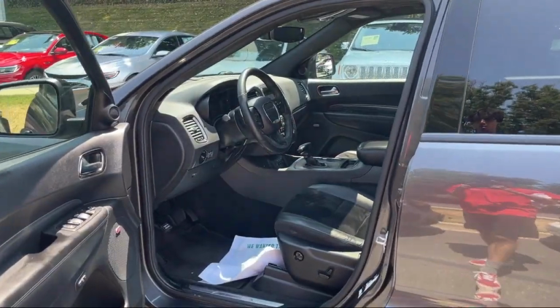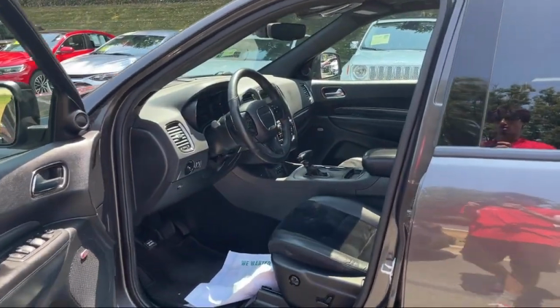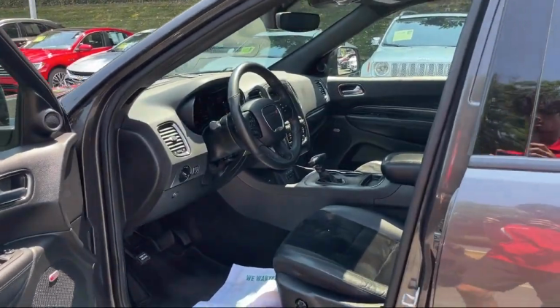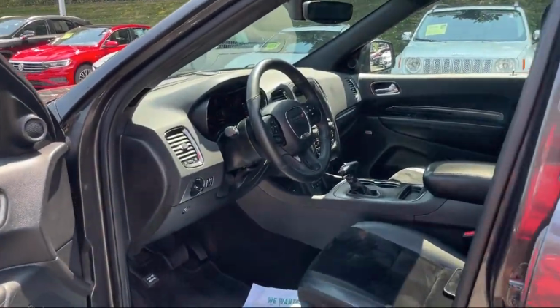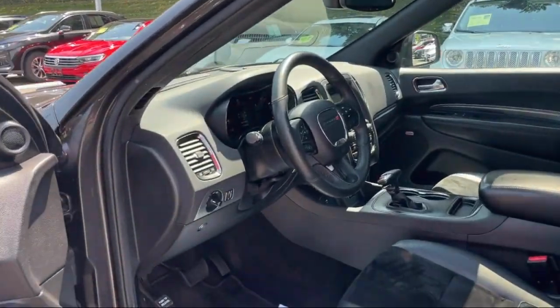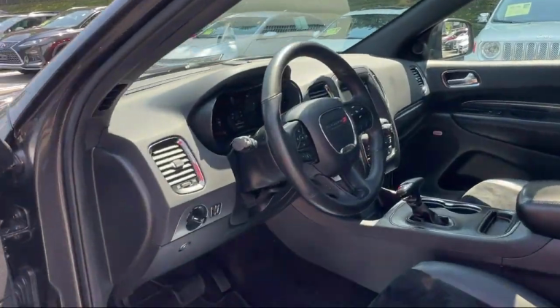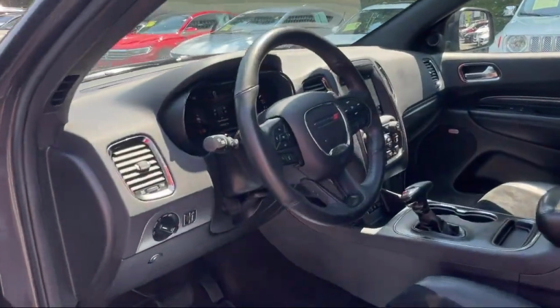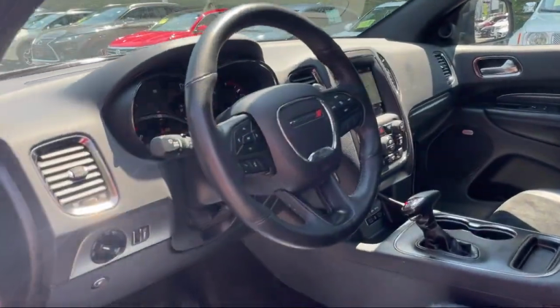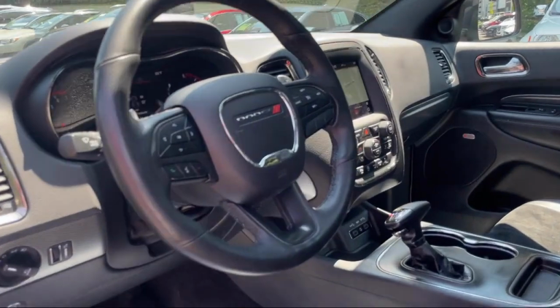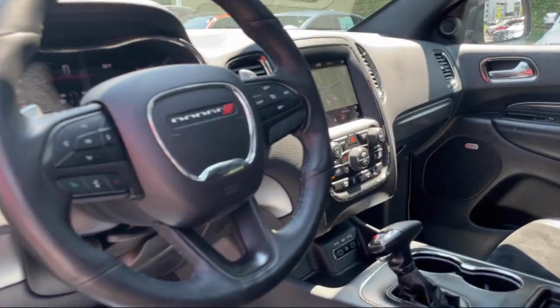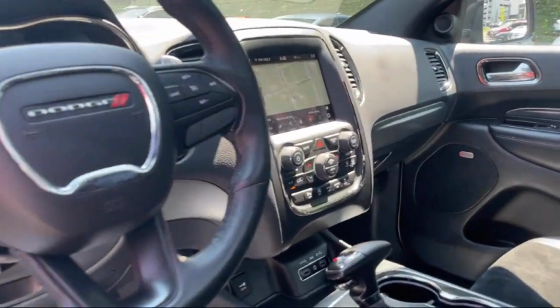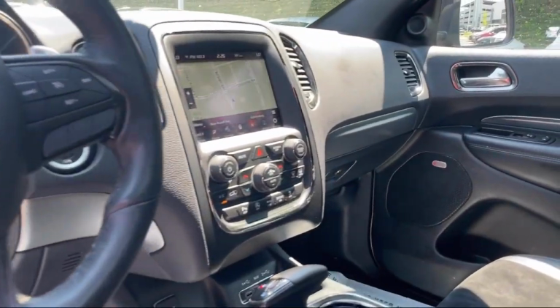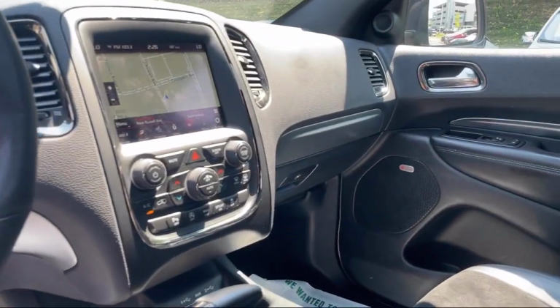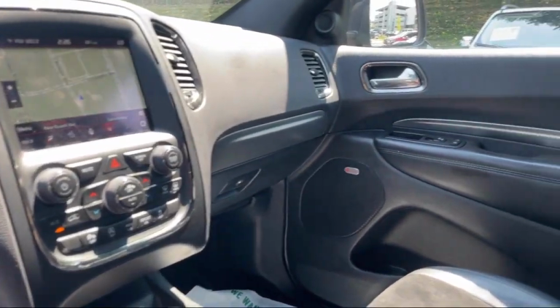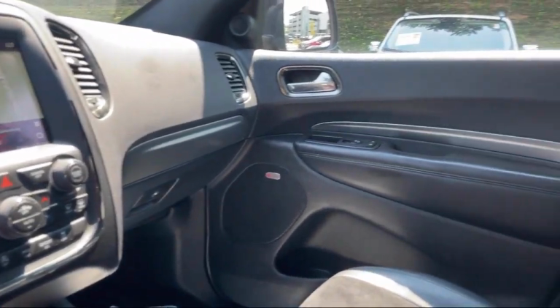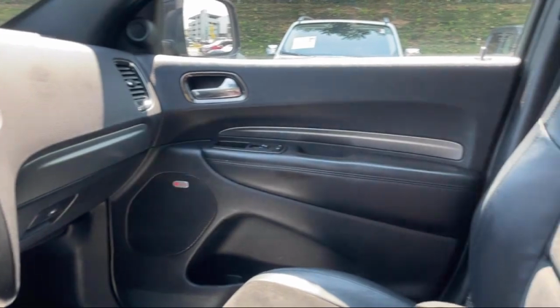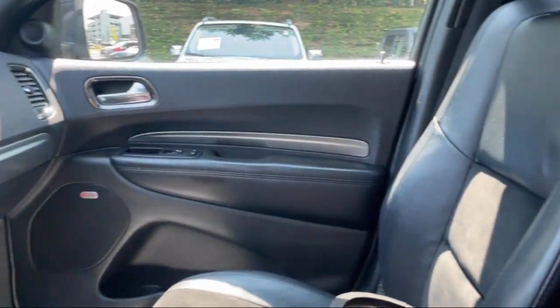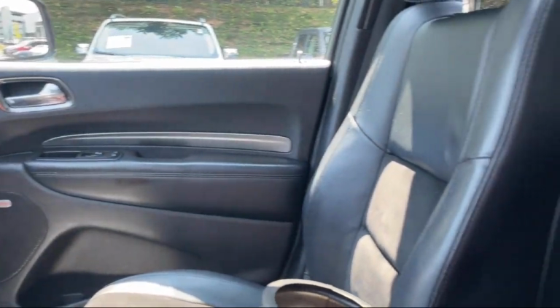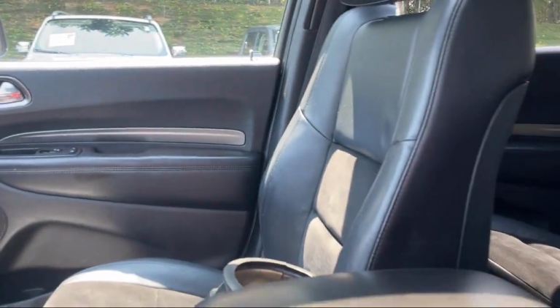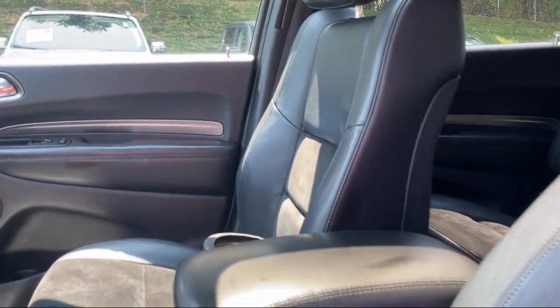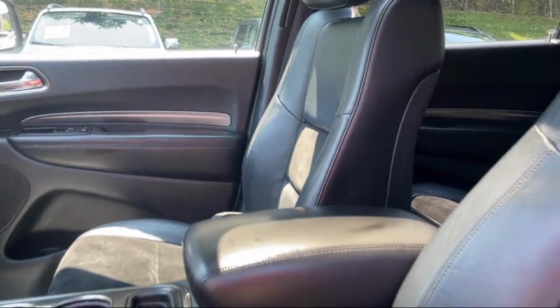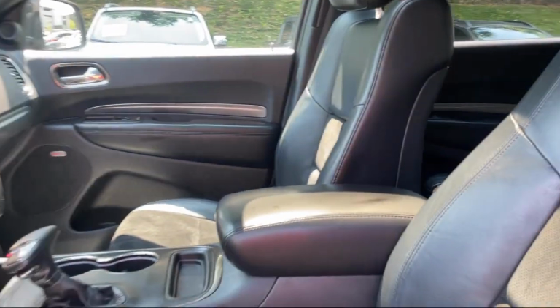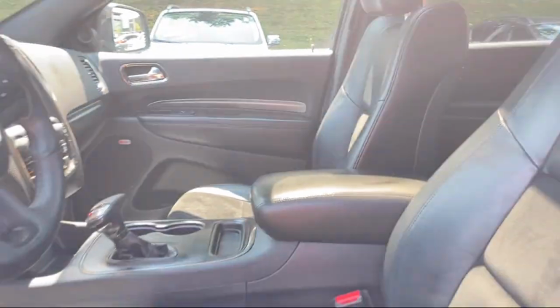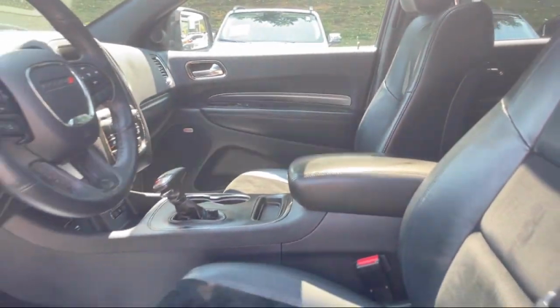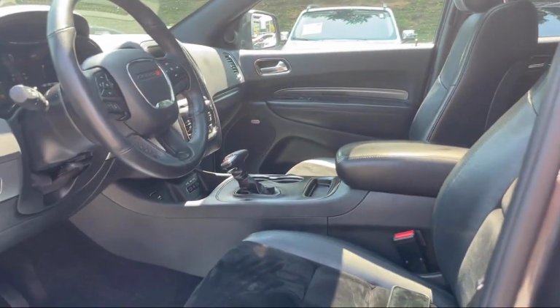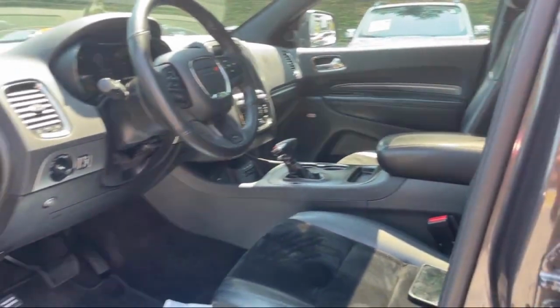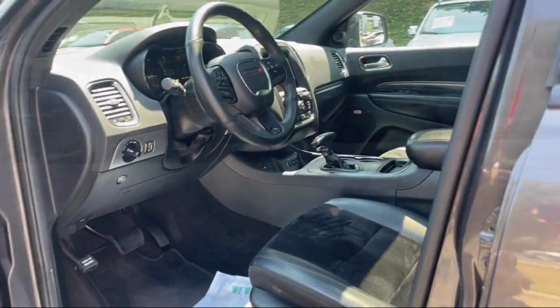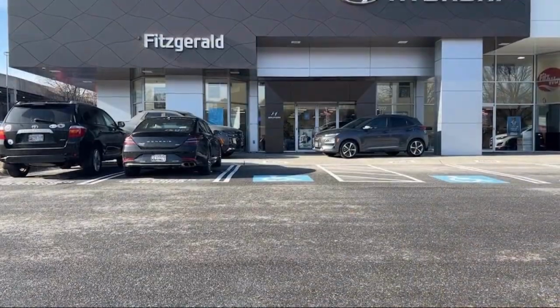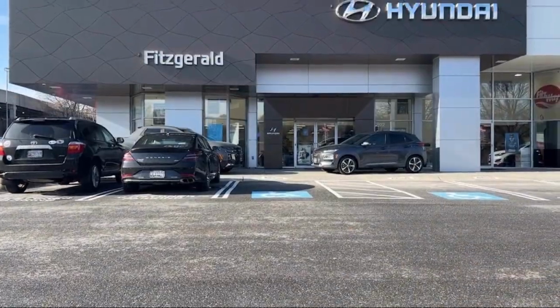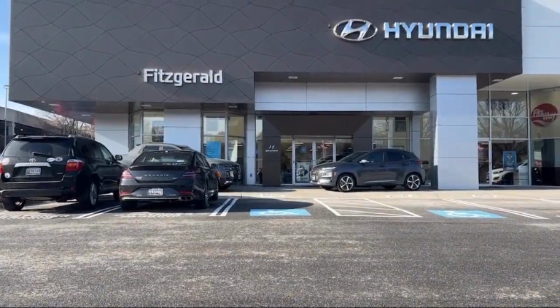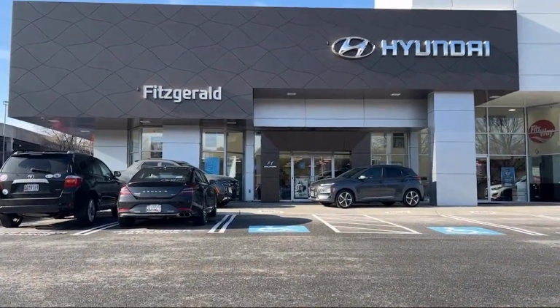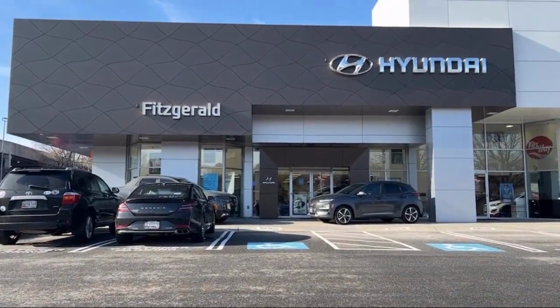Every Fitzway used vehicle we sell gets the Fitzway Checkout — a comprehensive inspection by our highly skilled technicians. We'll provide you a copy of the inspection report and a Carfax Vehicle History Report.